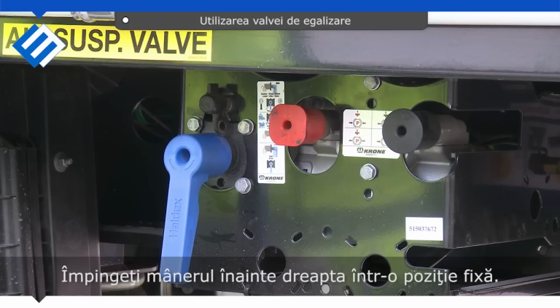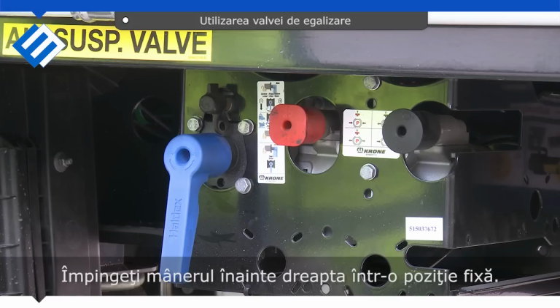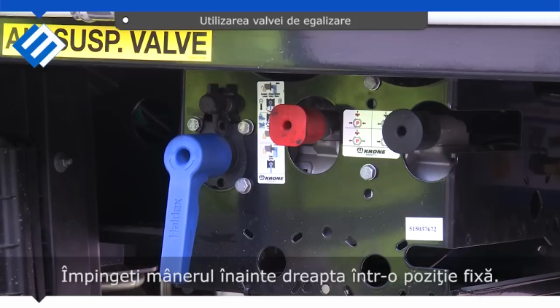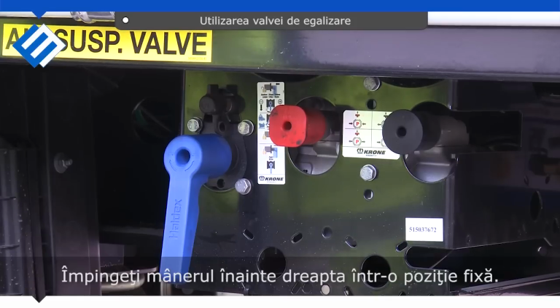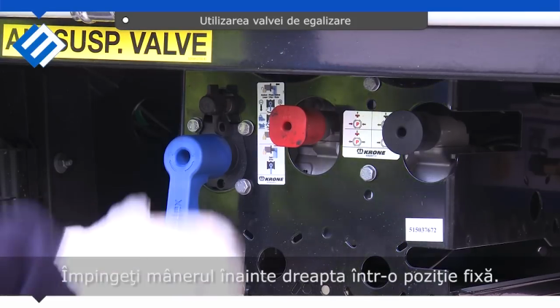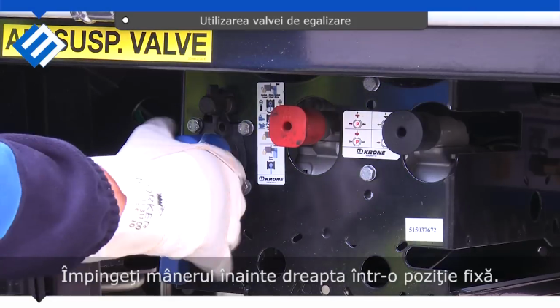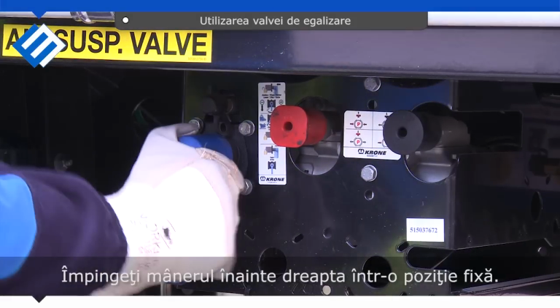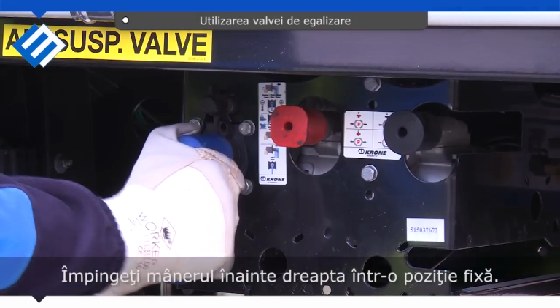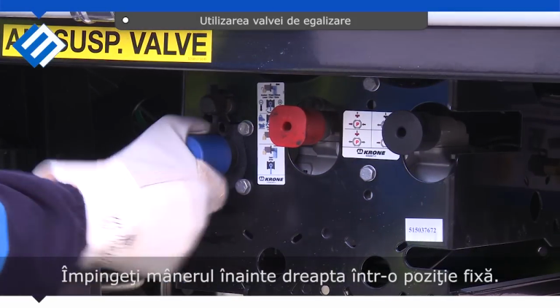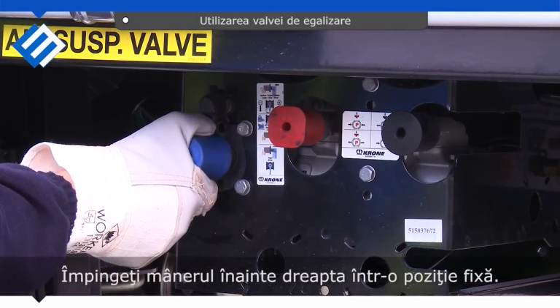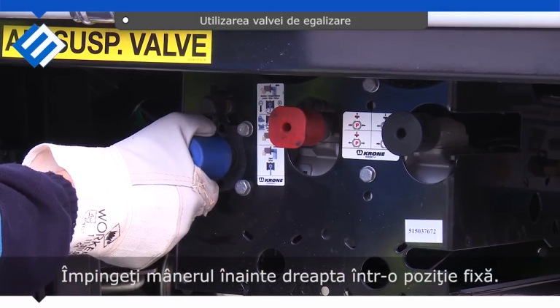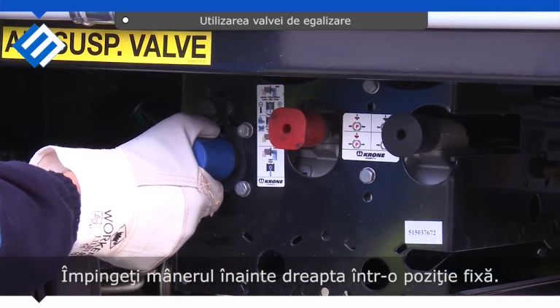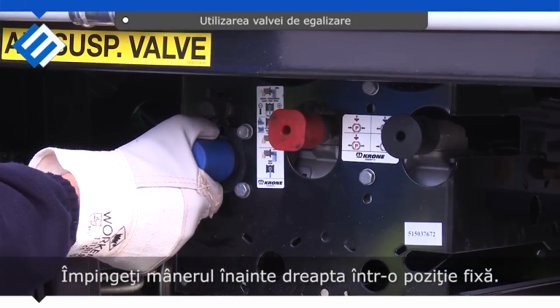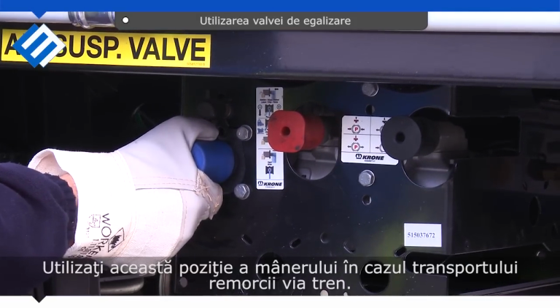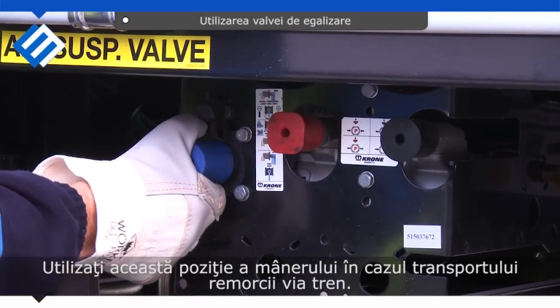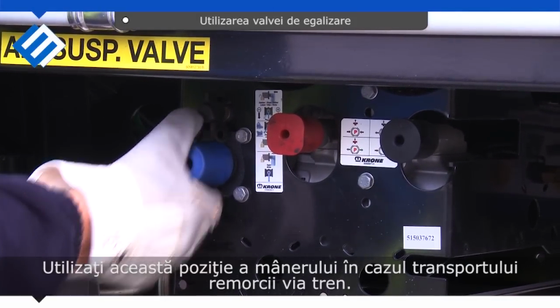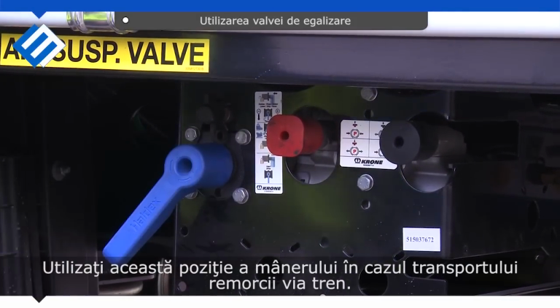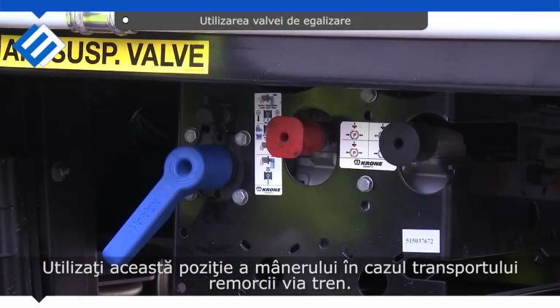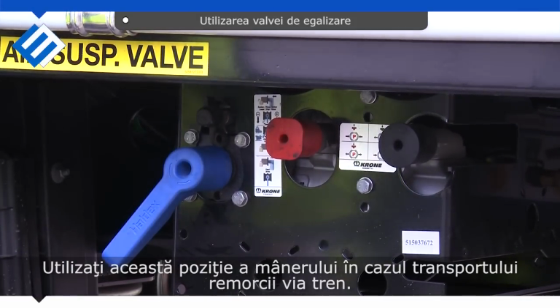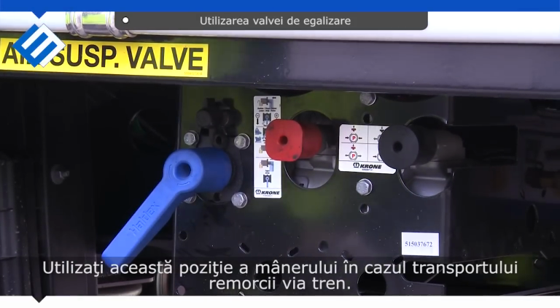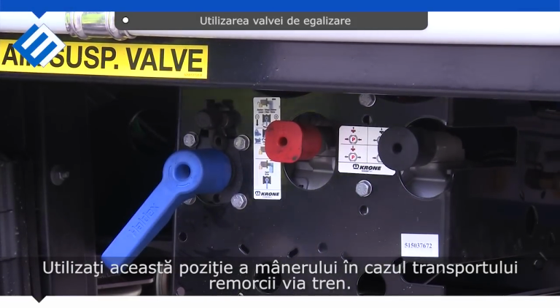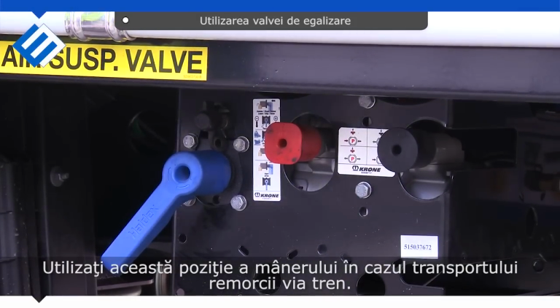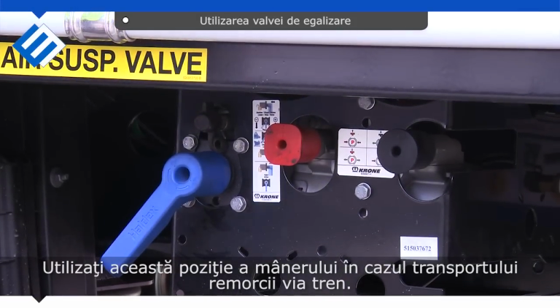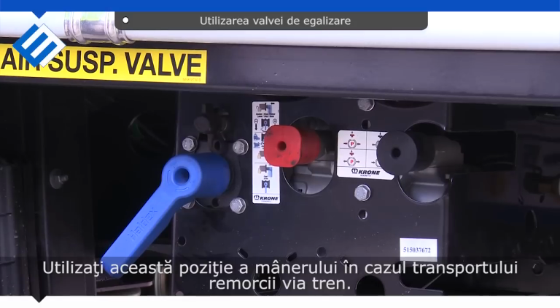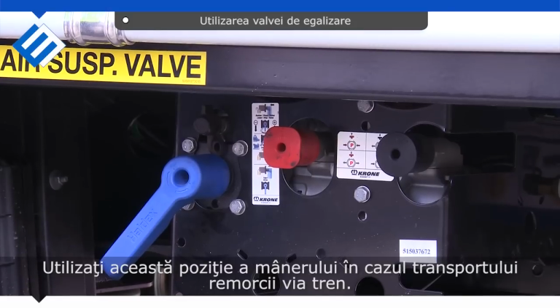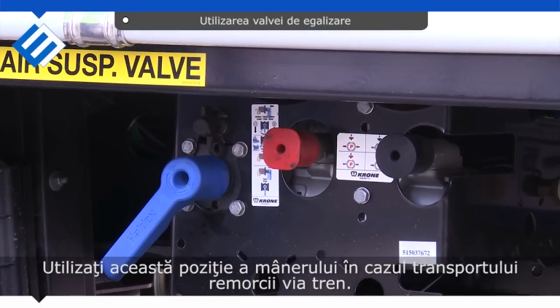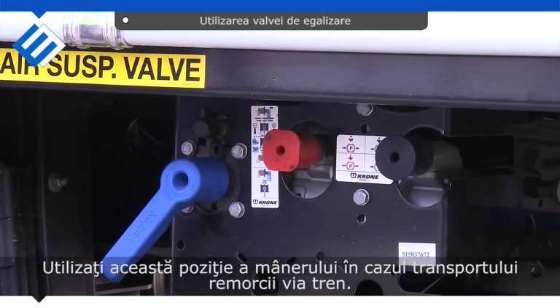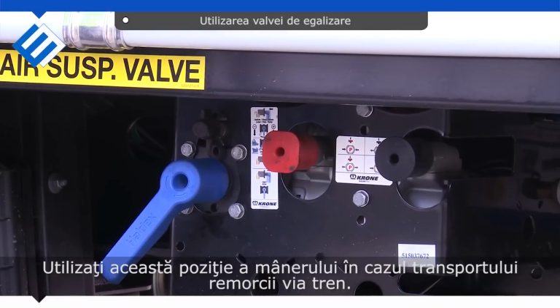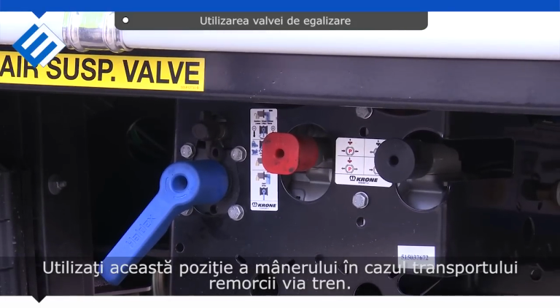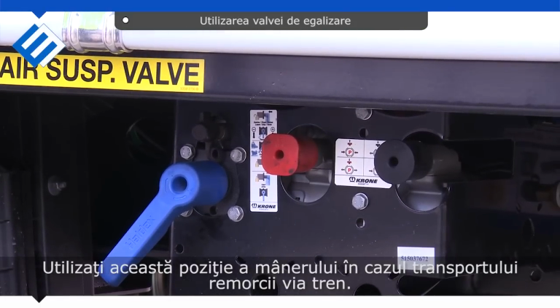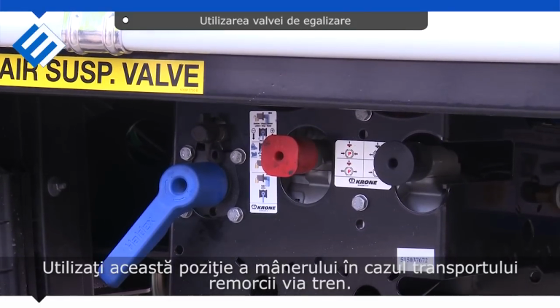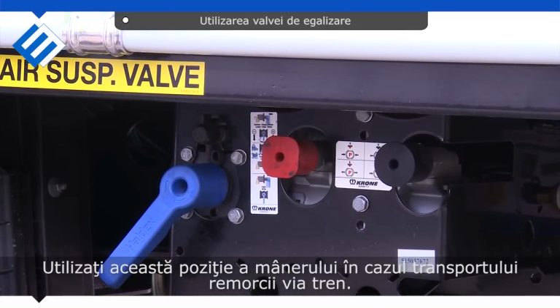Push the lever, hold it to your left, and push the lever into a fixed position. Use this setting also when the trailer is being transported by train.